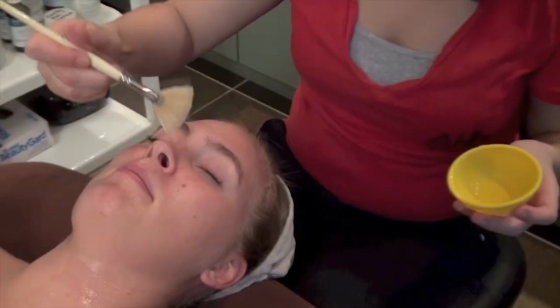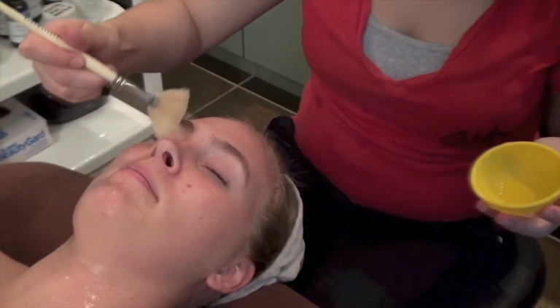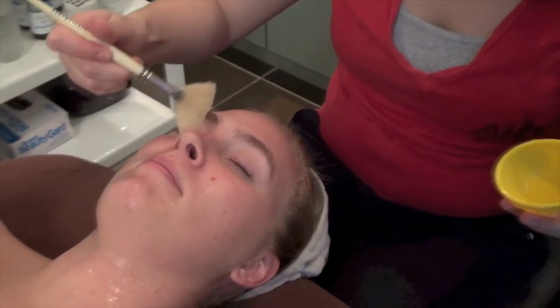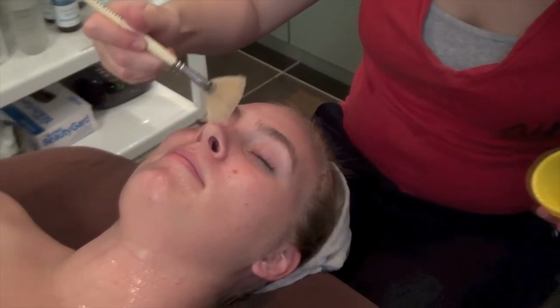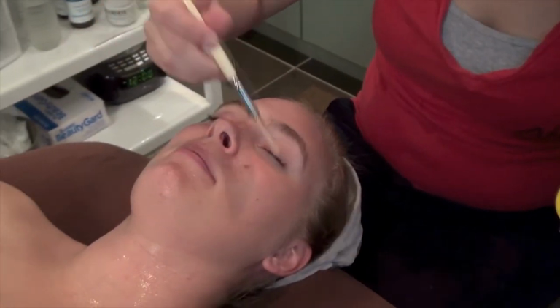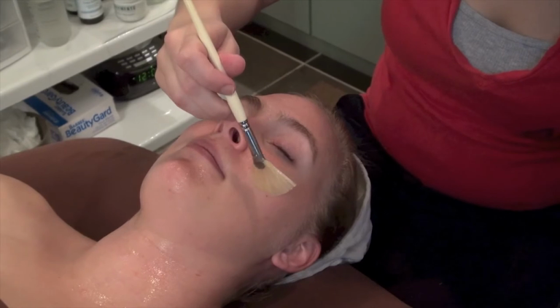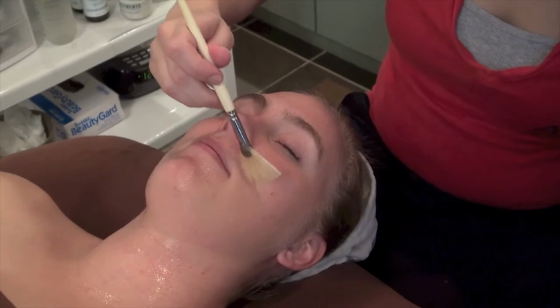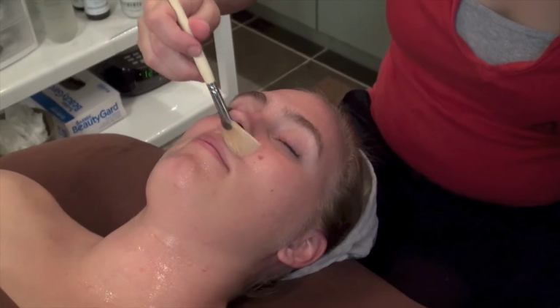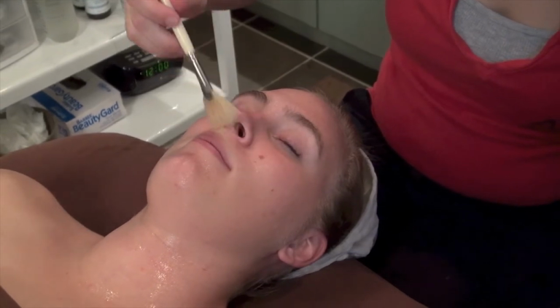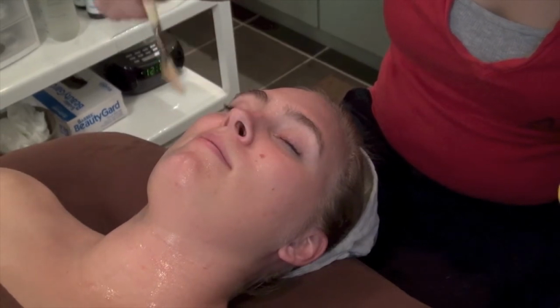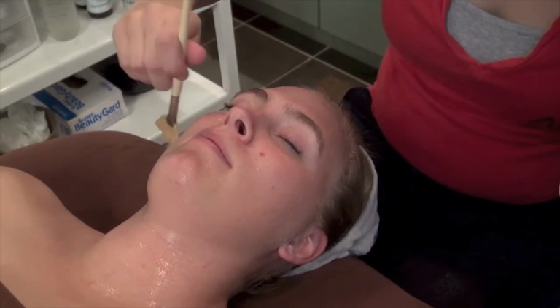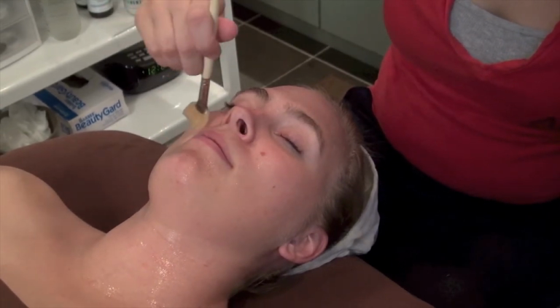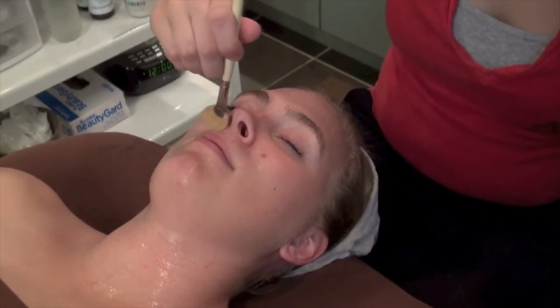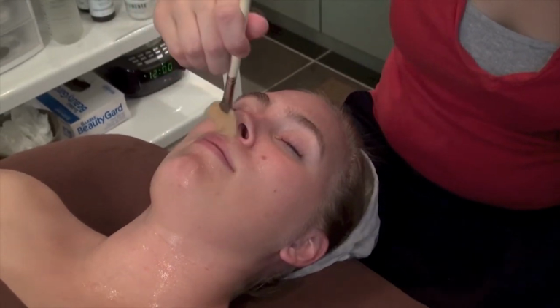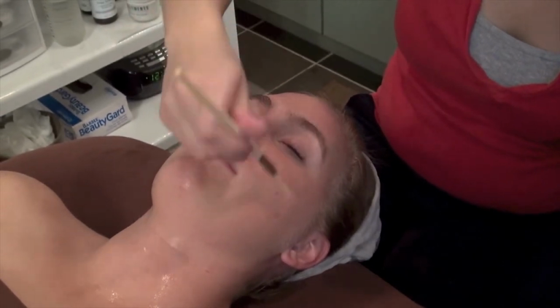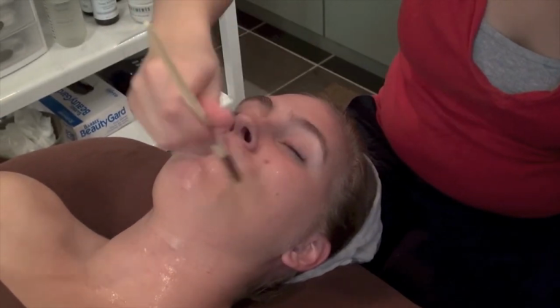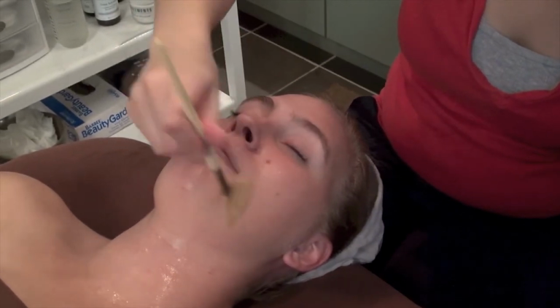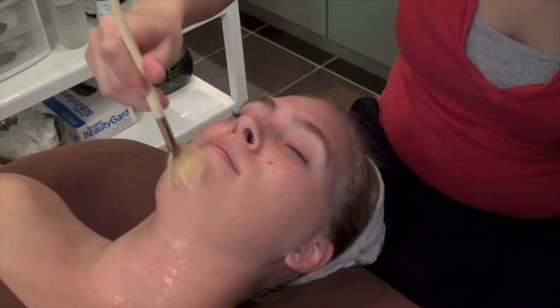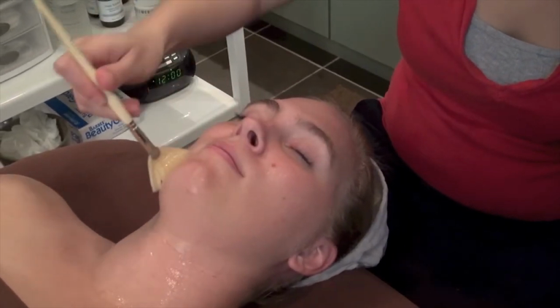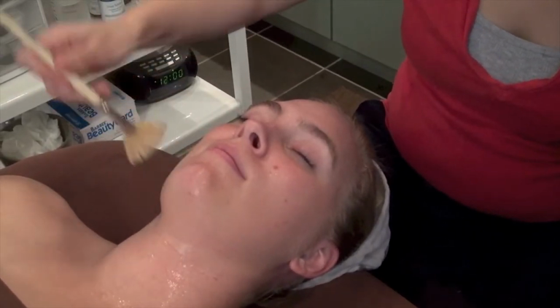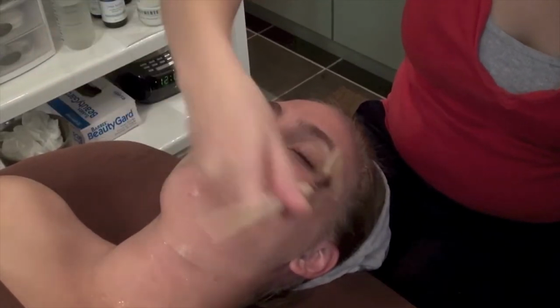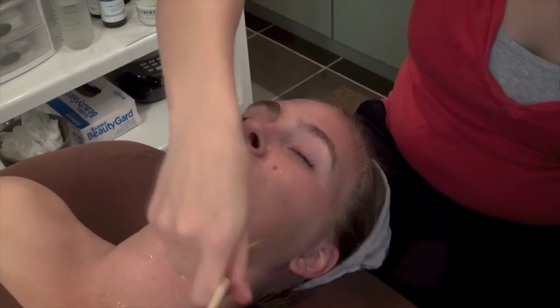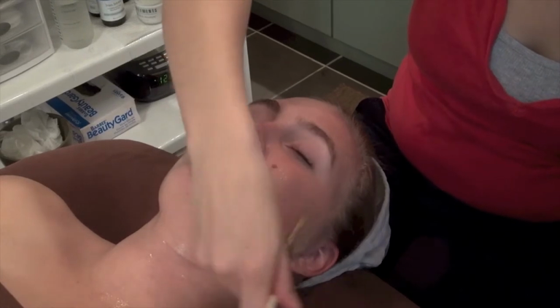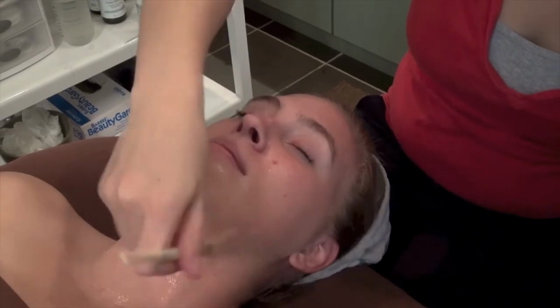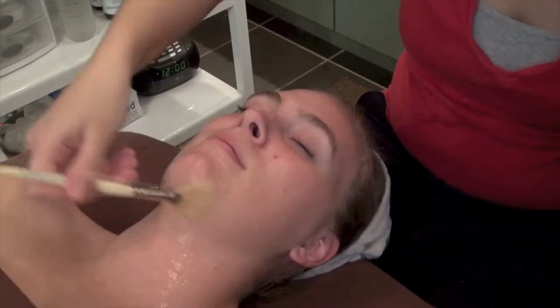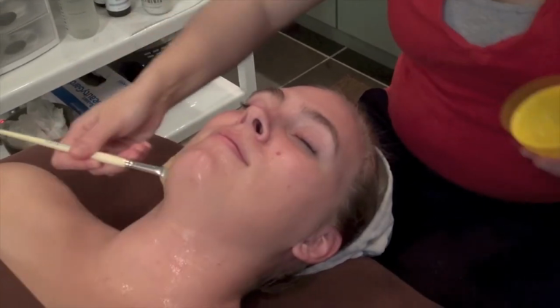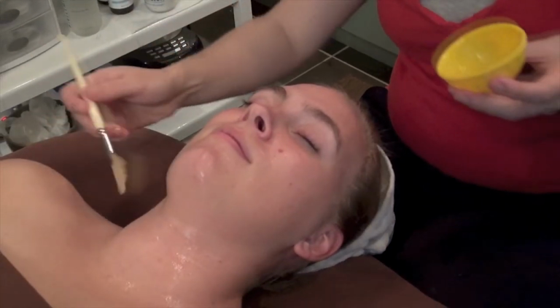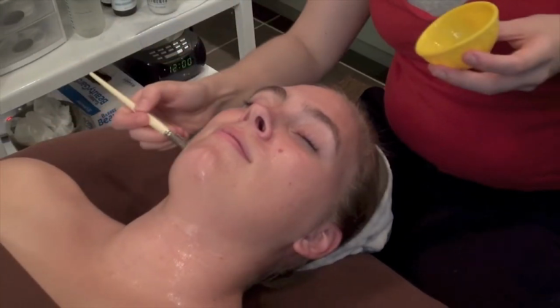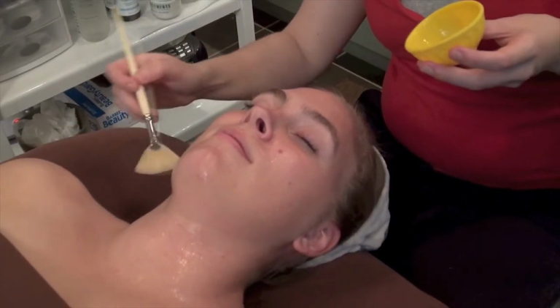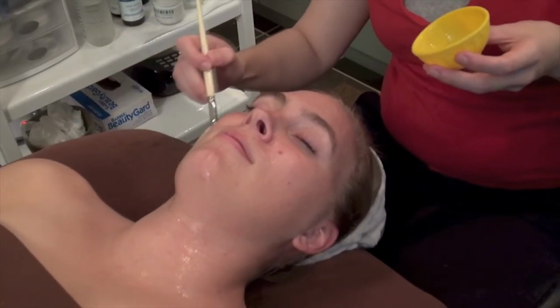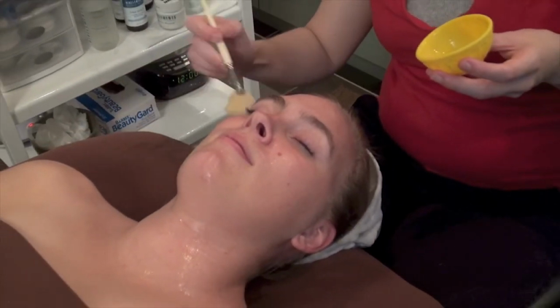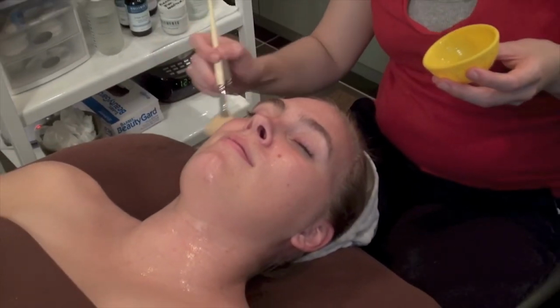Following your massage, your service provider will apply a Bioelements gel therapy mask. This soothing mask is used to calm your skin after the vibroderm process.